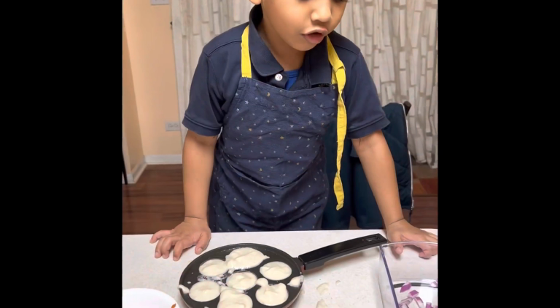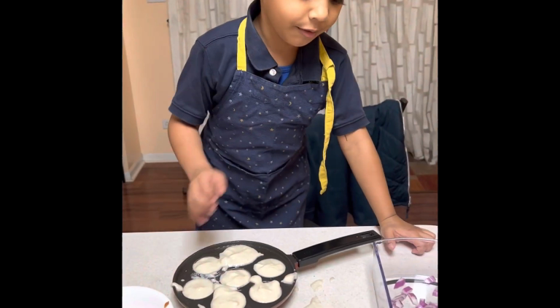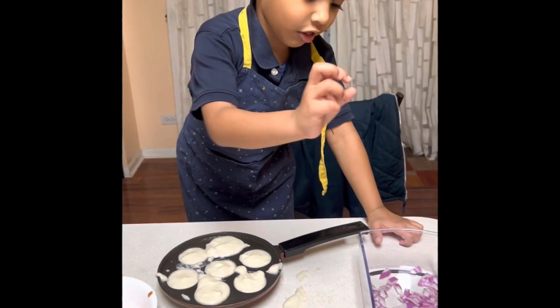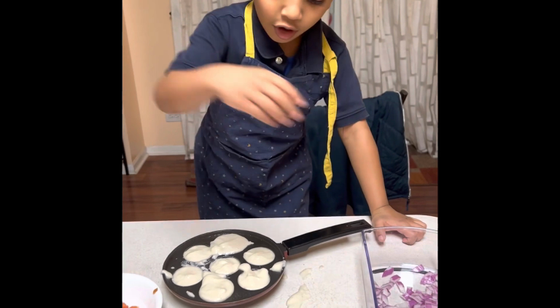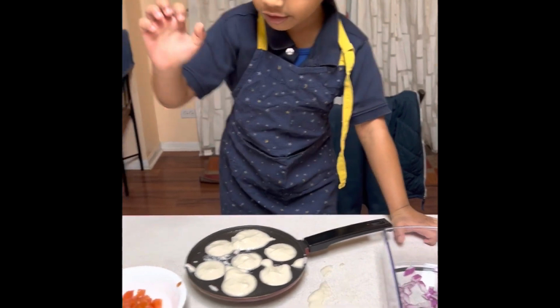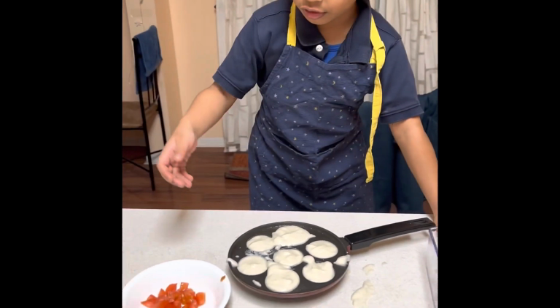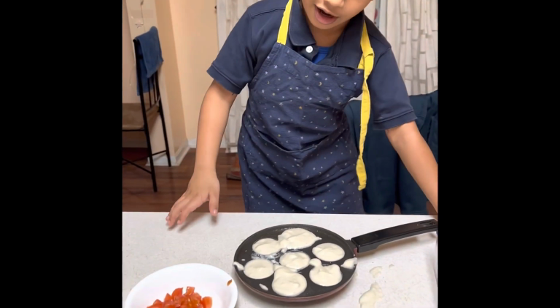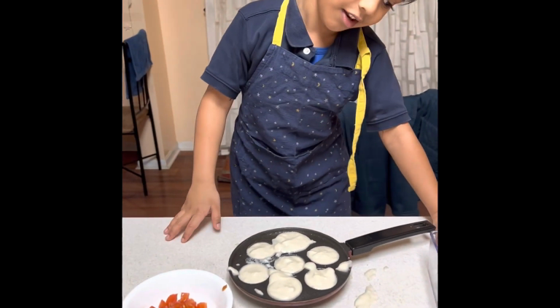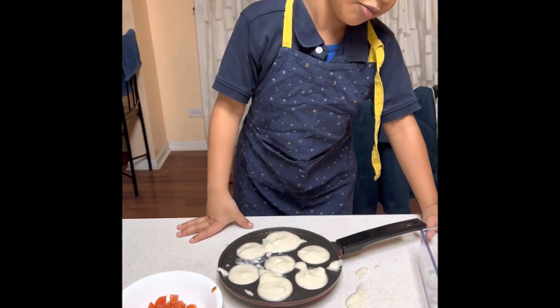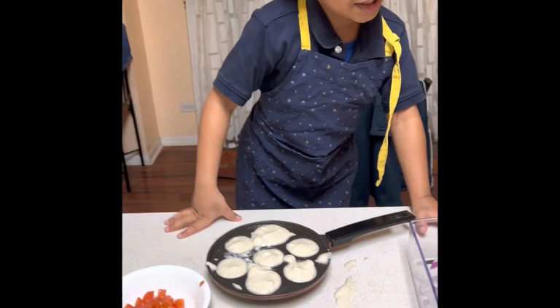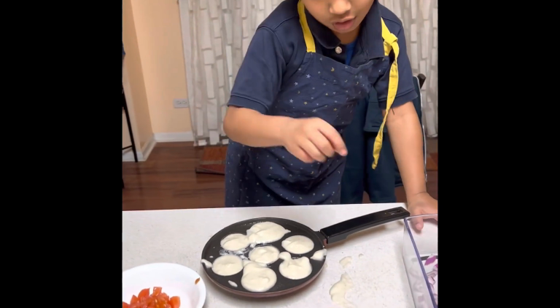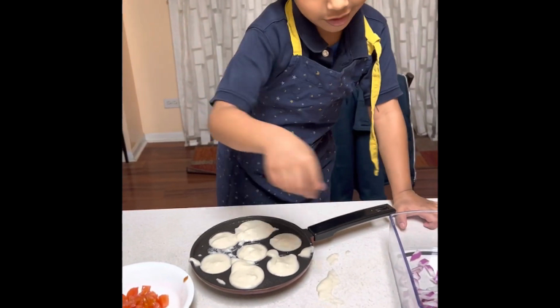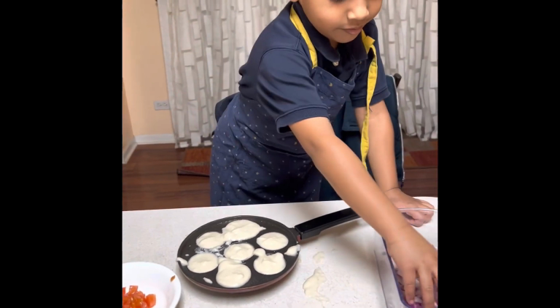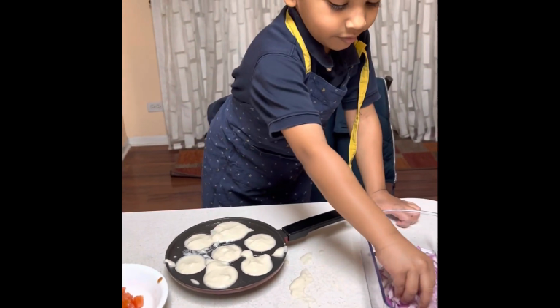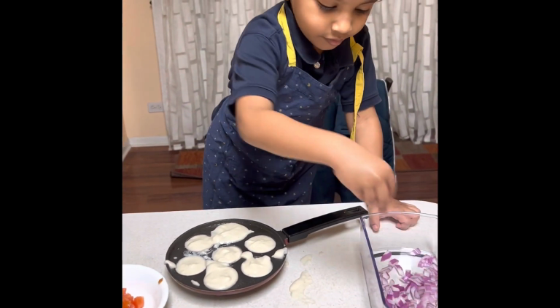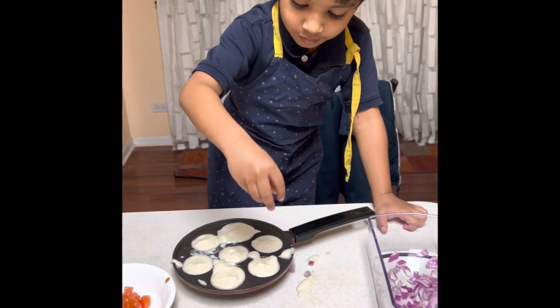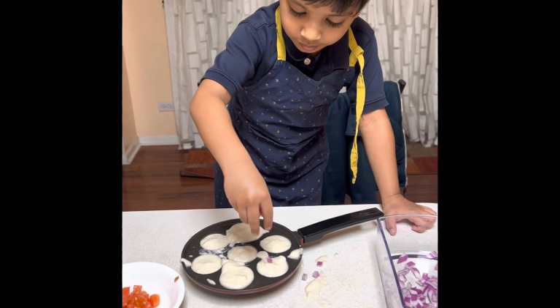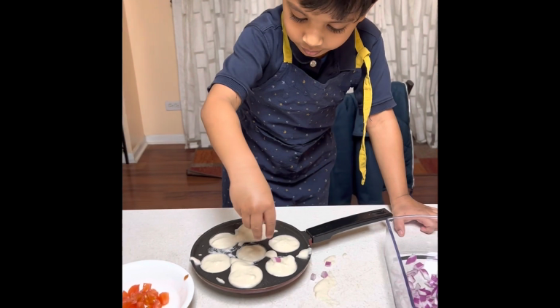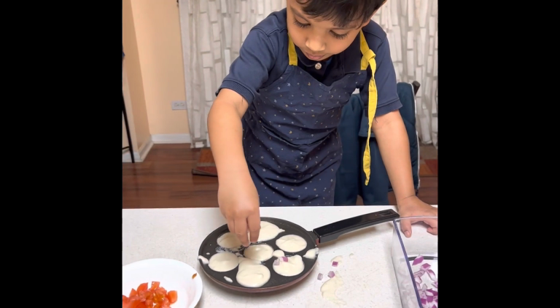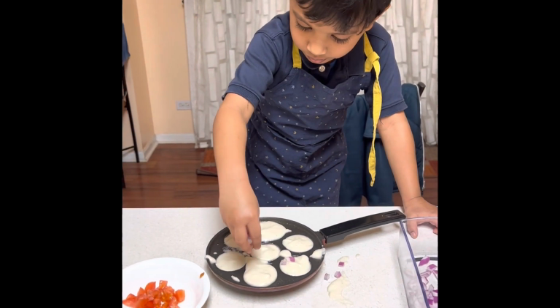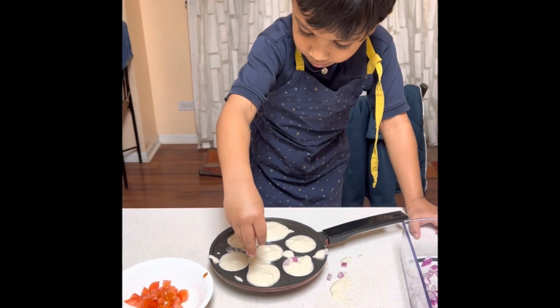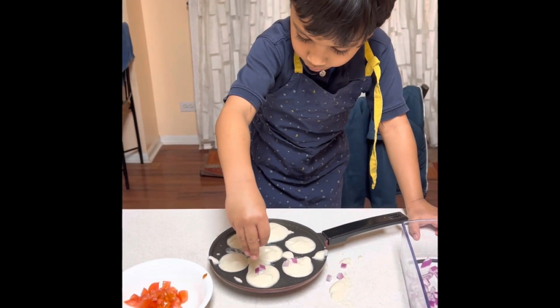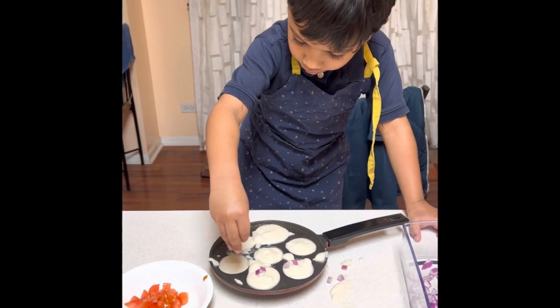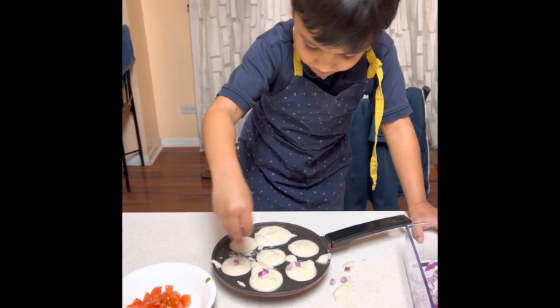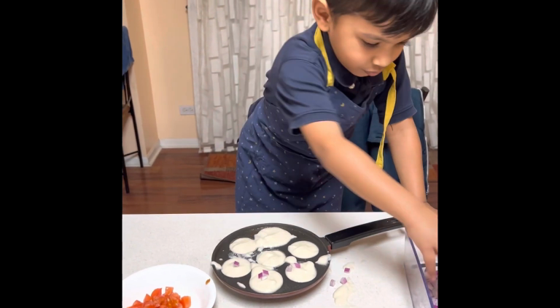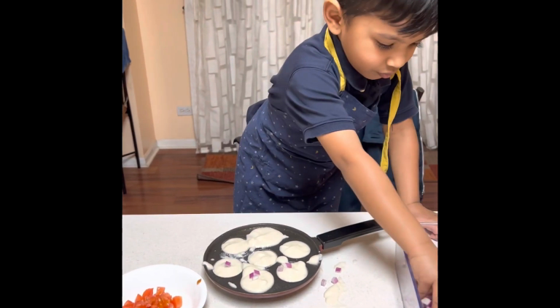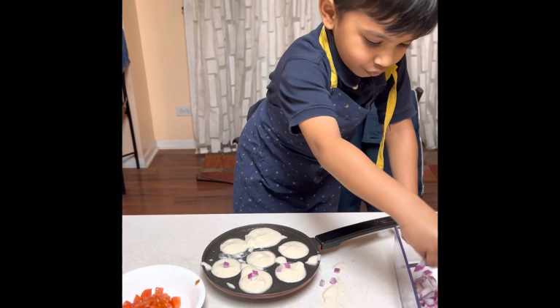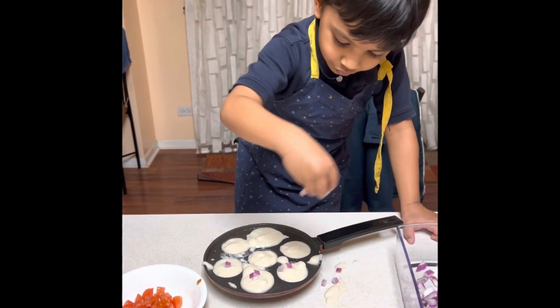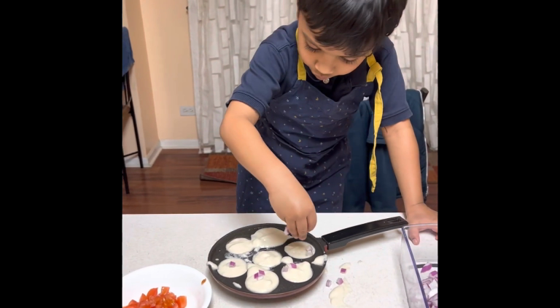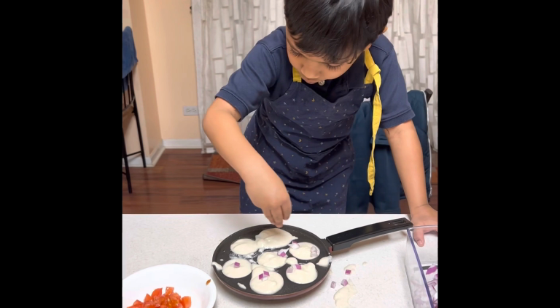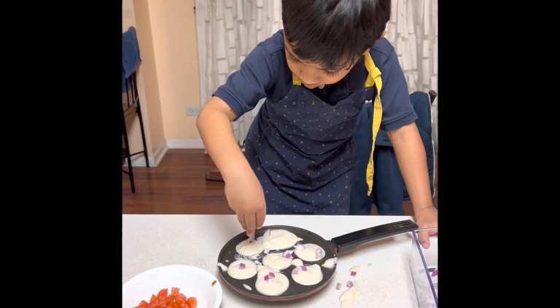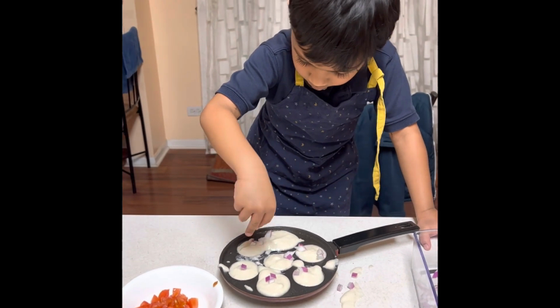We're going to sprinkle some onions and some tomatoes on it. We're going to put a little salt in the cake, just like the bread. I'm going to put a little oil on it. We'll make some chips and we're going to put a little bit of the sauce.